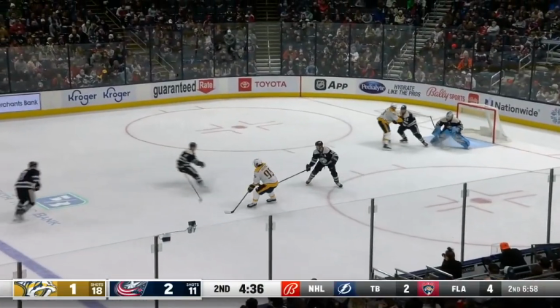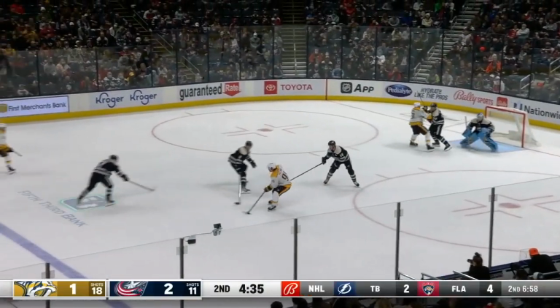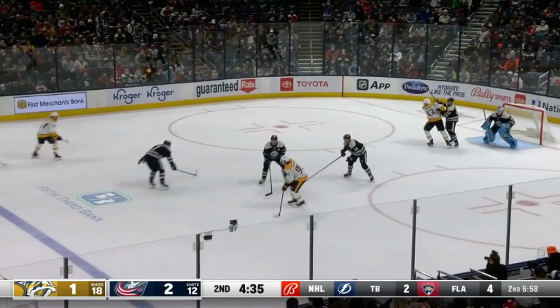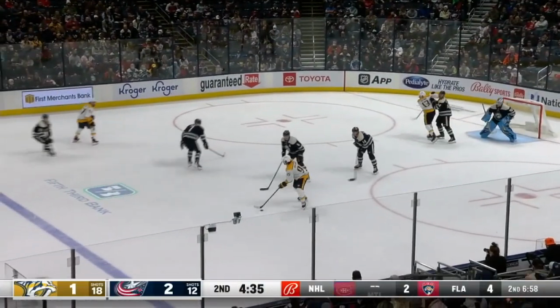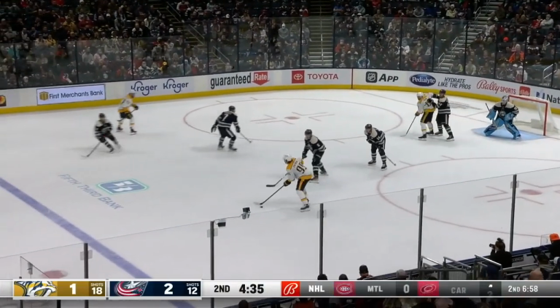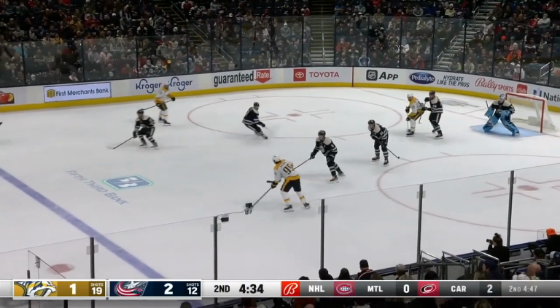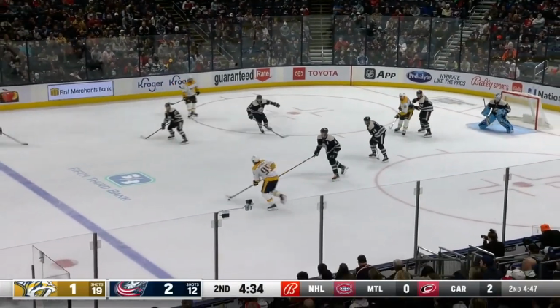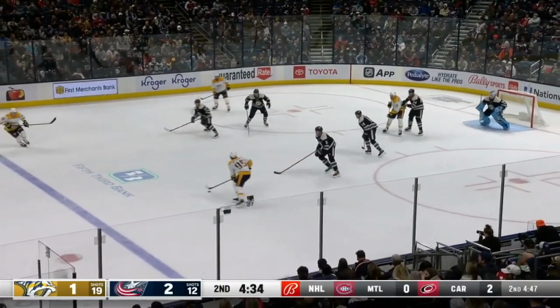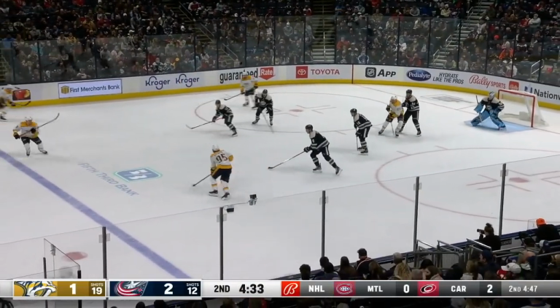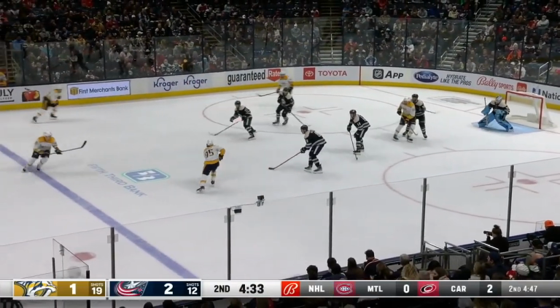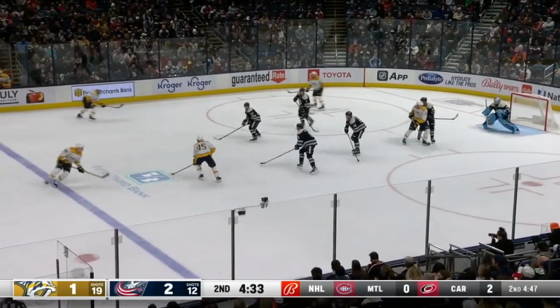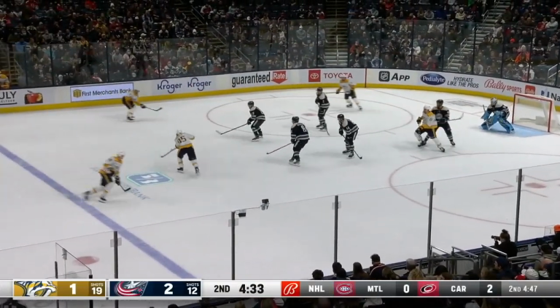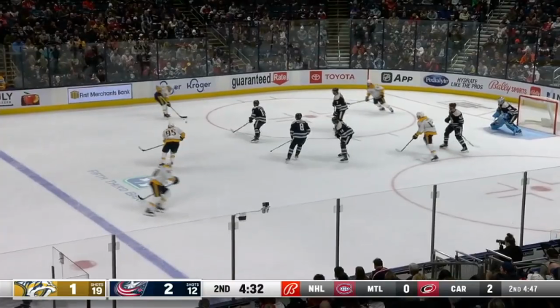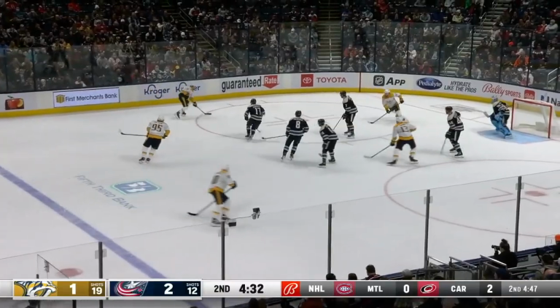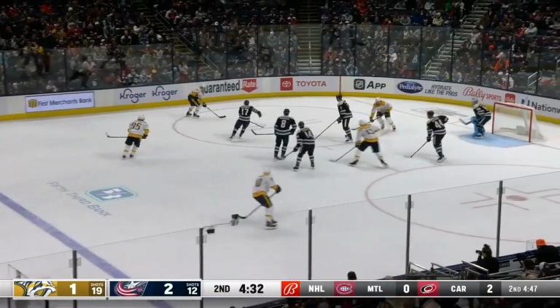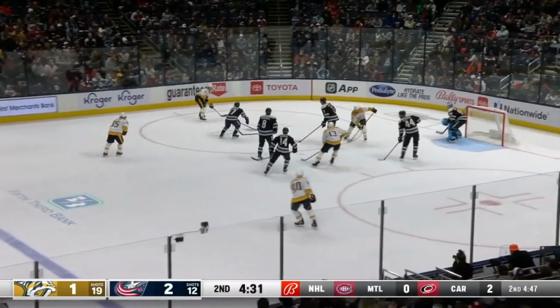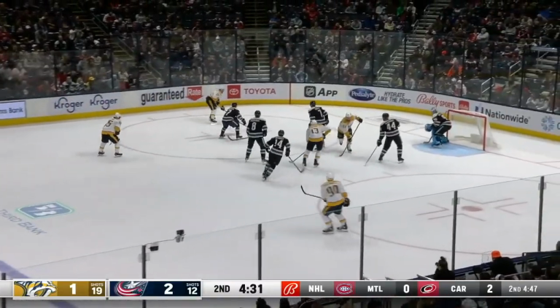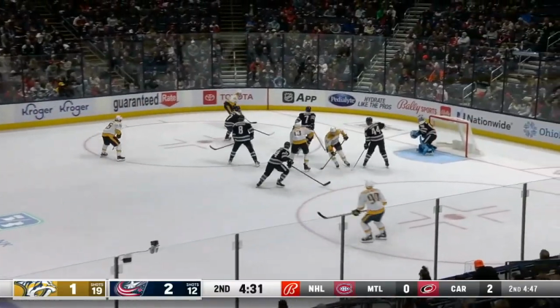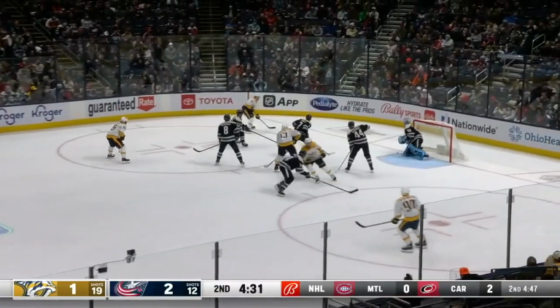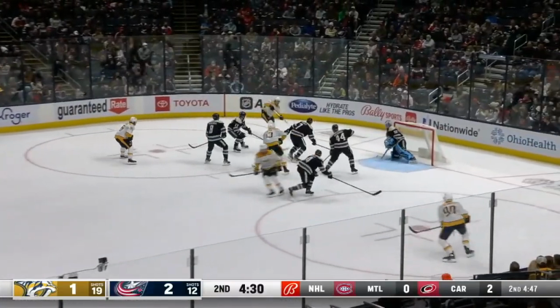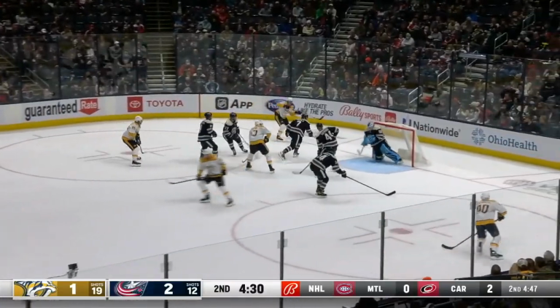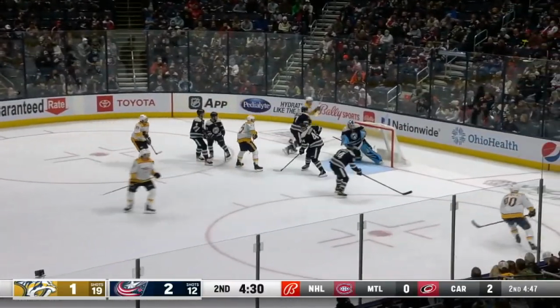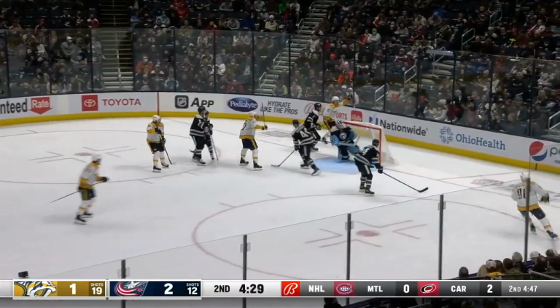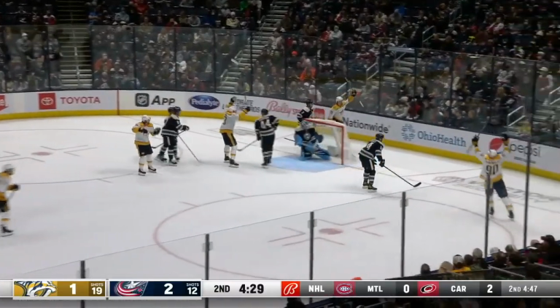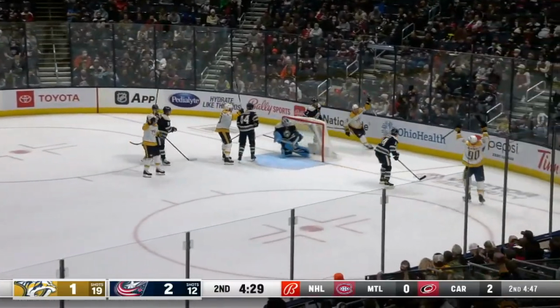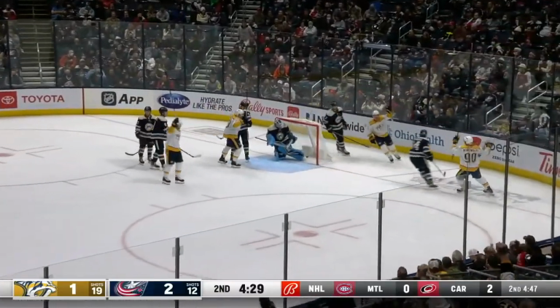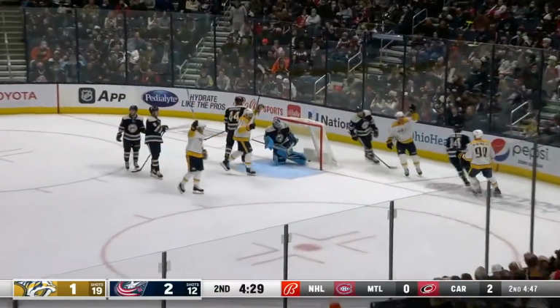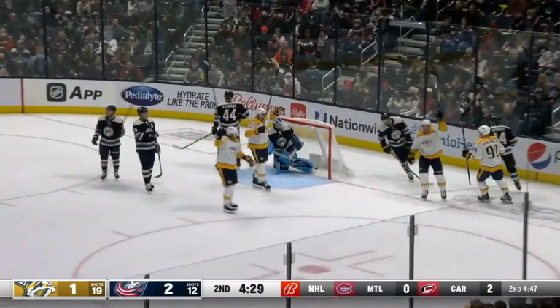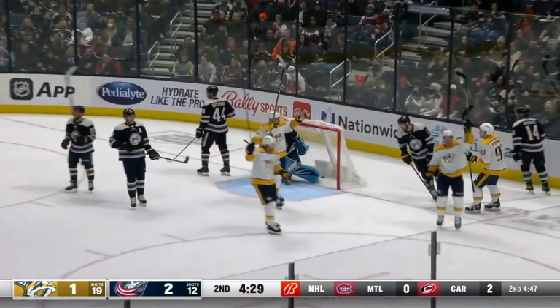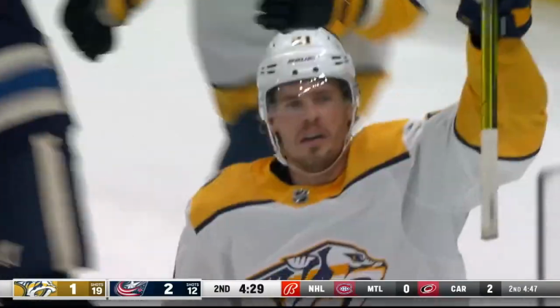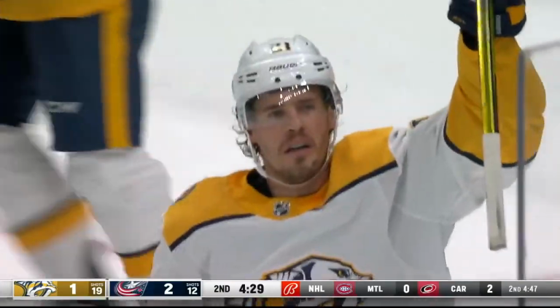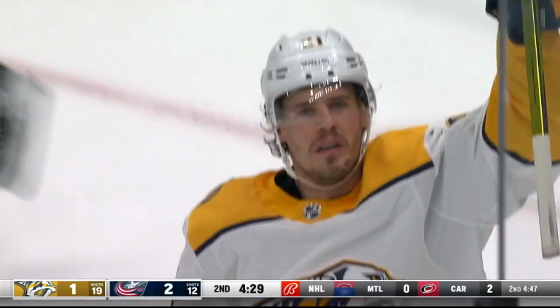Holds up, stops on a dive. Nashville changing — they'll bring in Cousins. Cousins scores! What a shot!